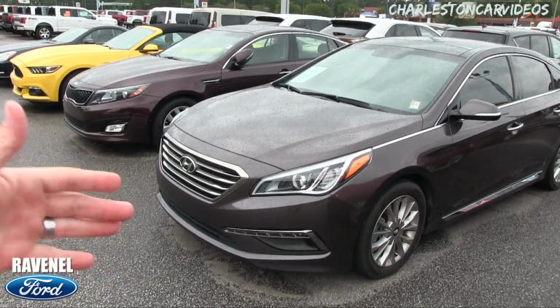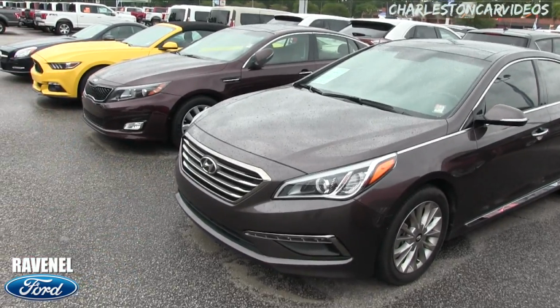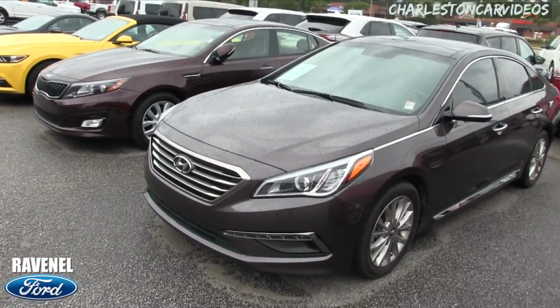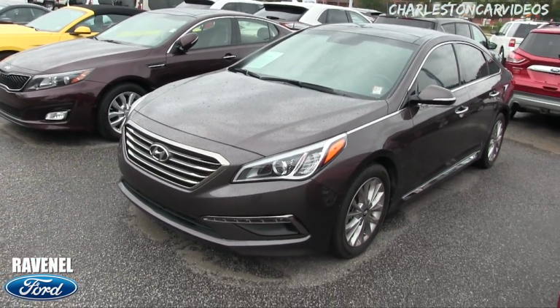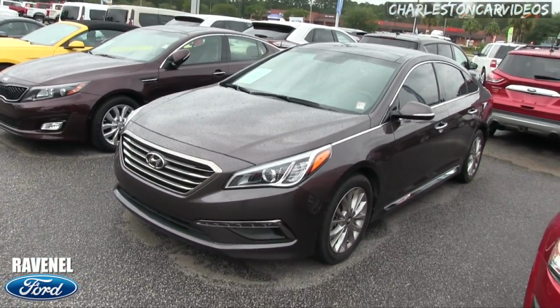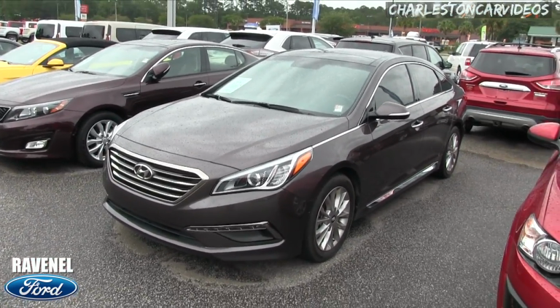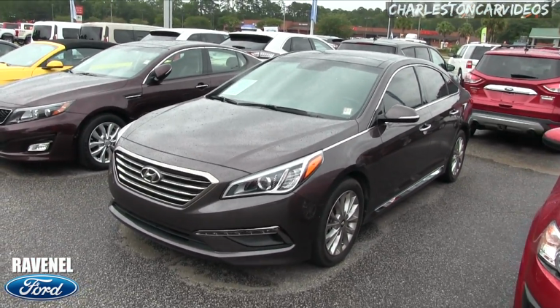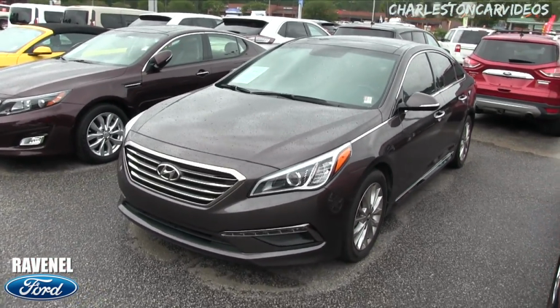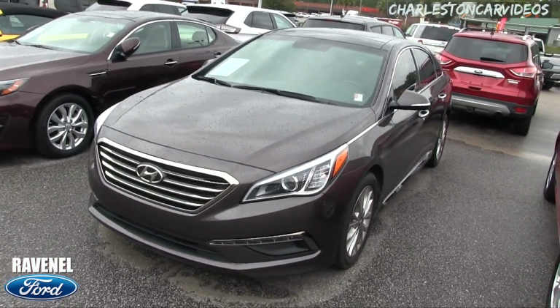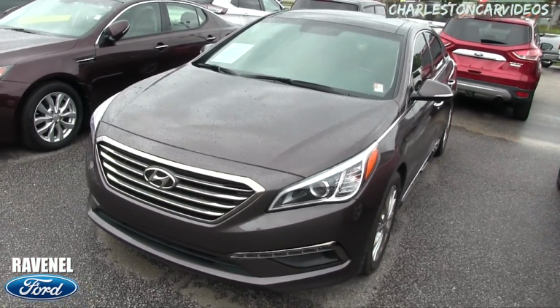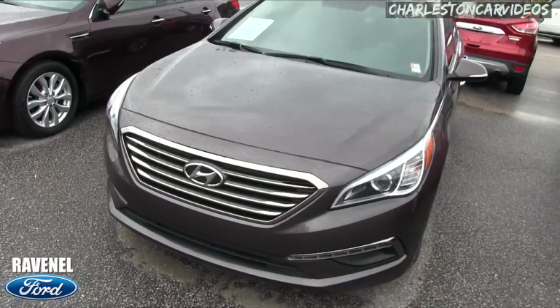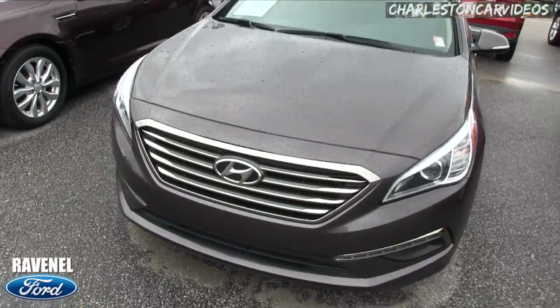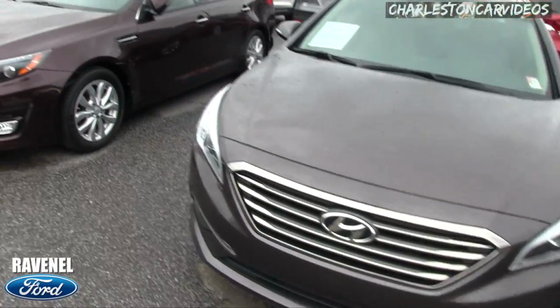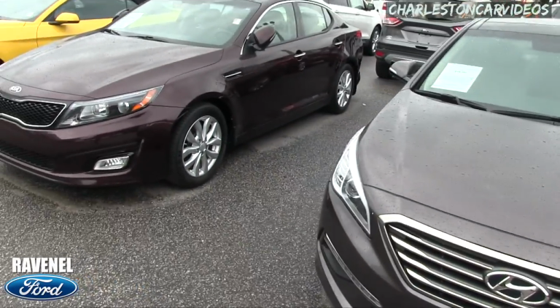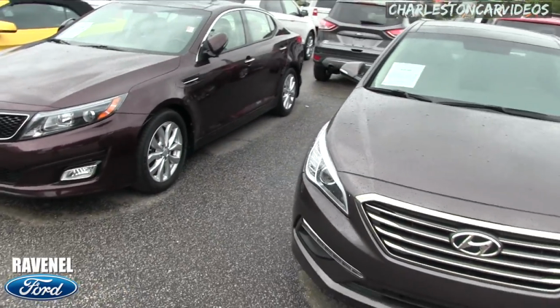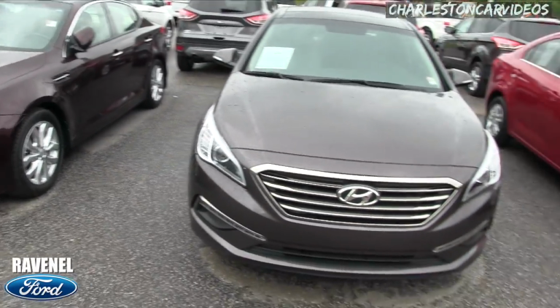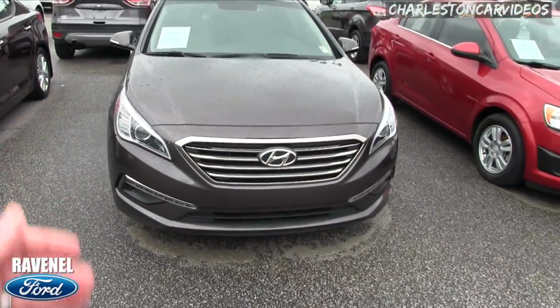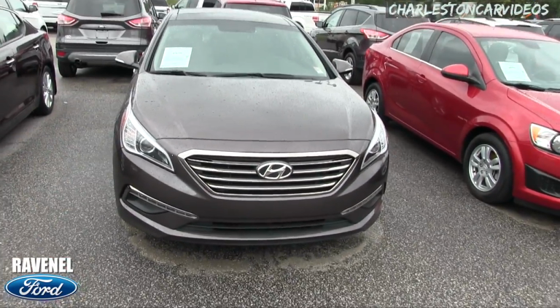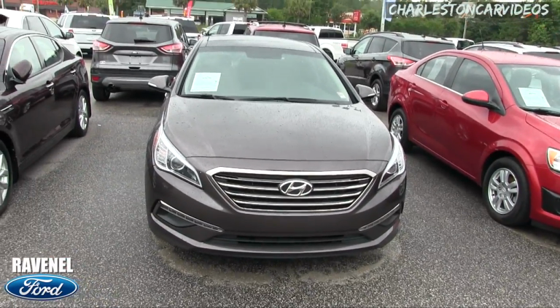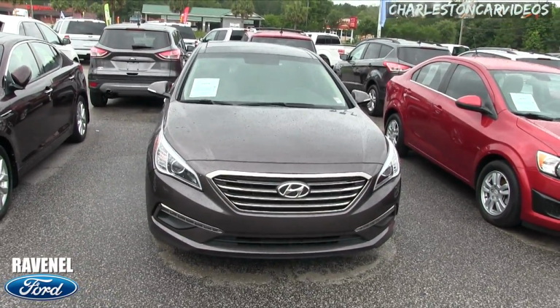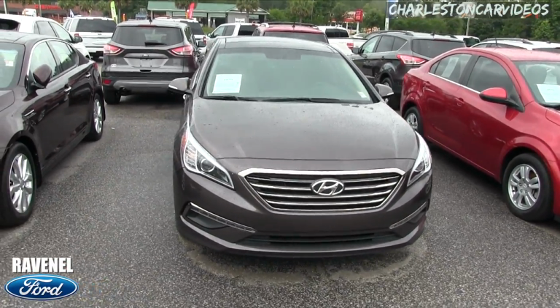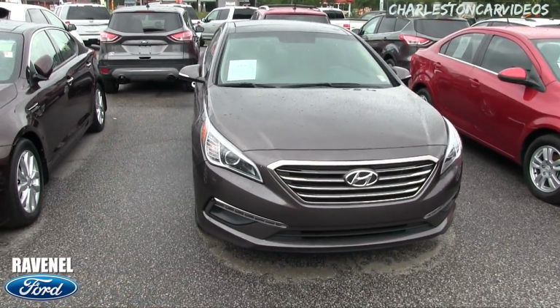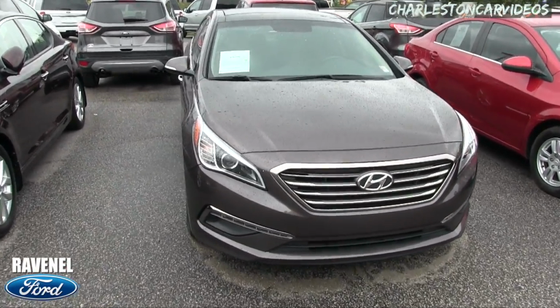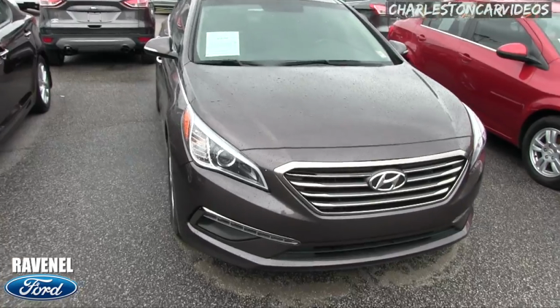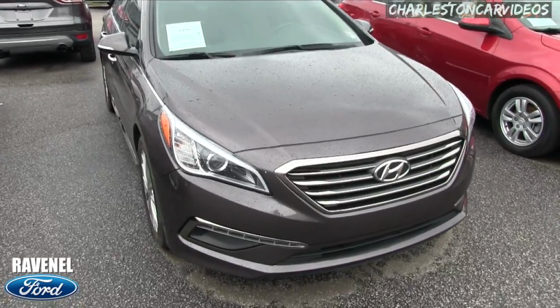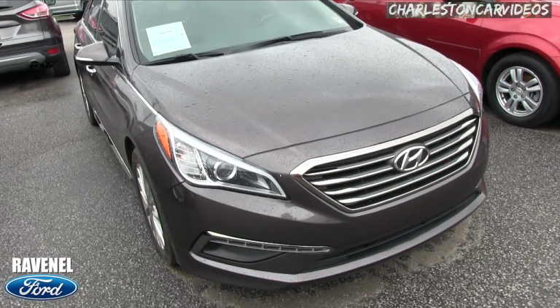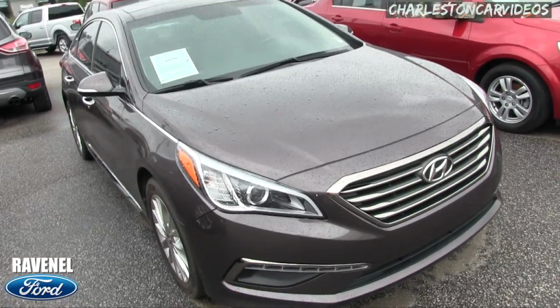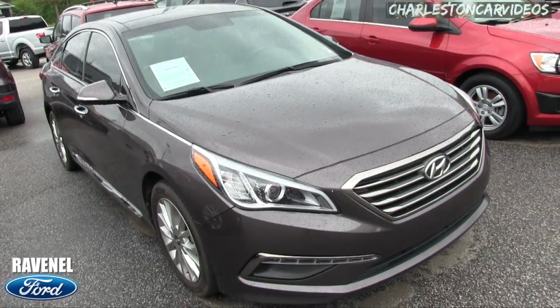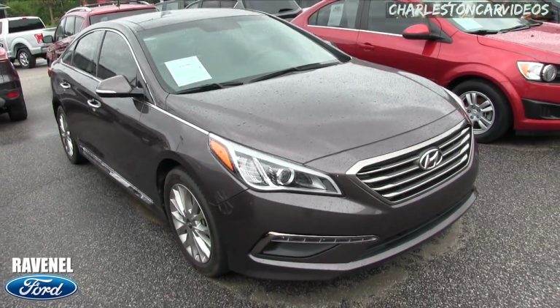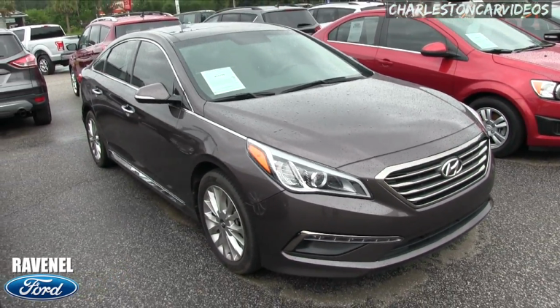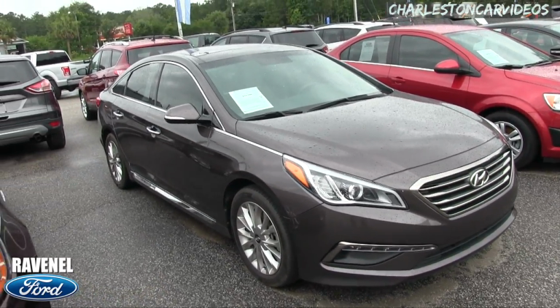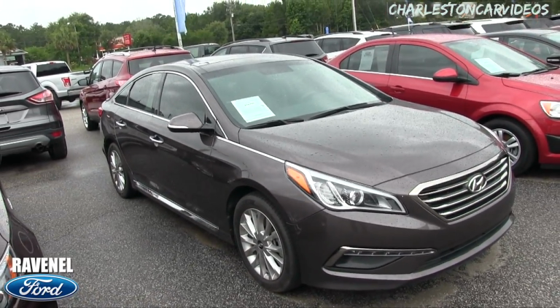We're trading them in — the Hyundai and the Kia. This is a good-looking car. The Kia is a nice-looking car too, but the Hyundai Sonata looks a little better, I think. It definitely has a little more luxurious look to it.